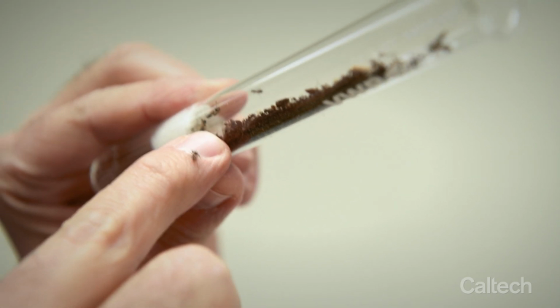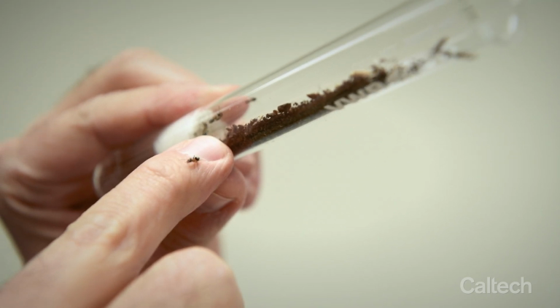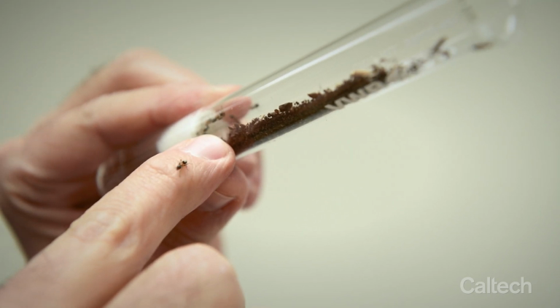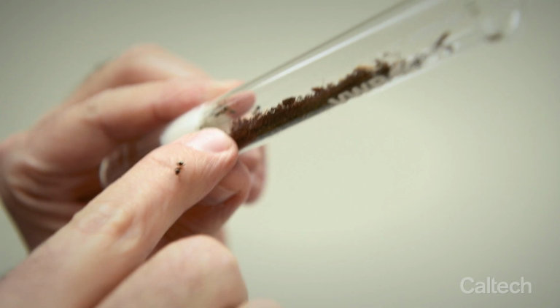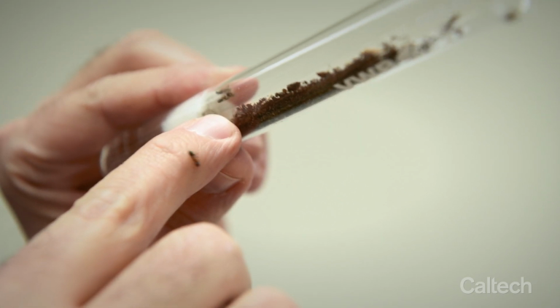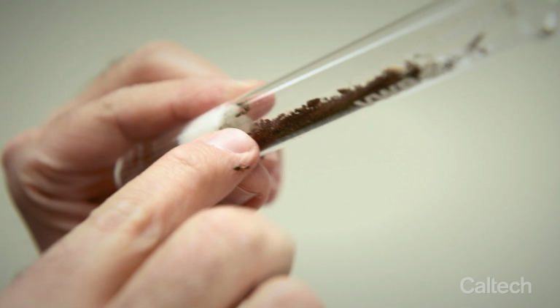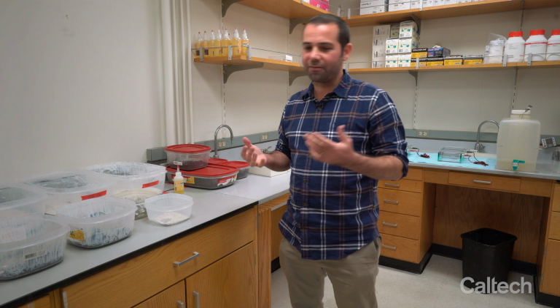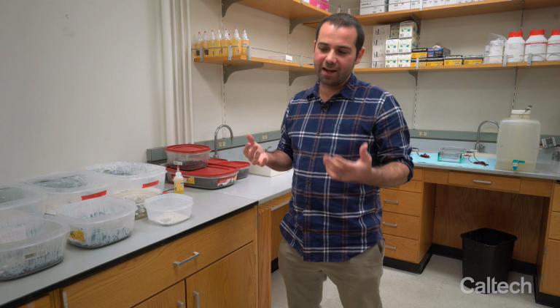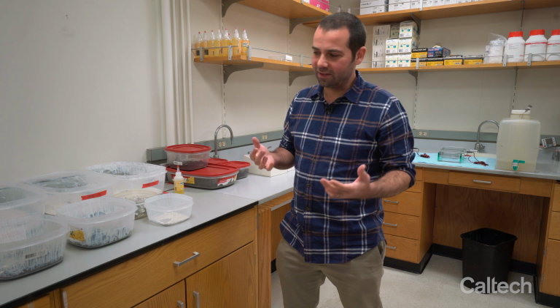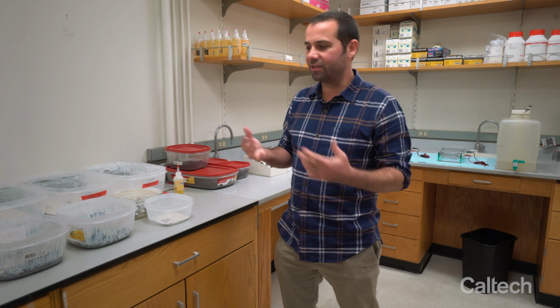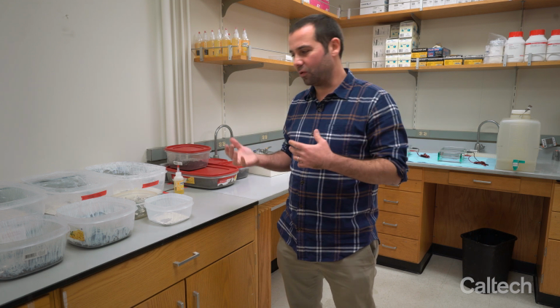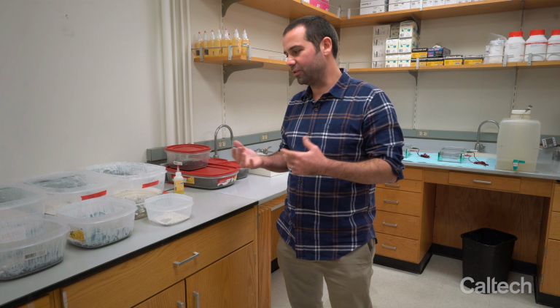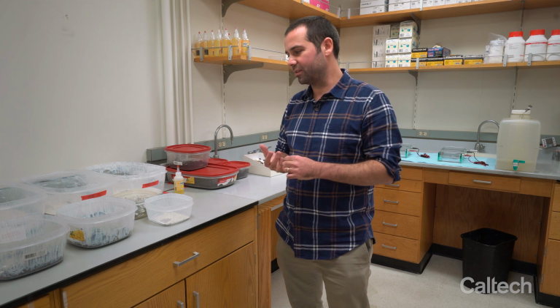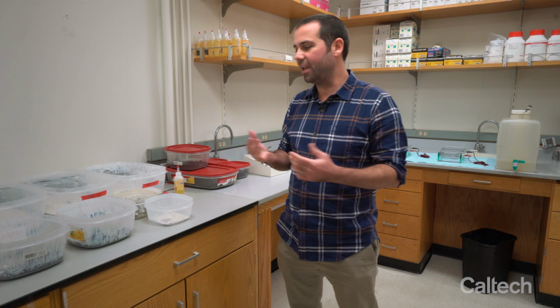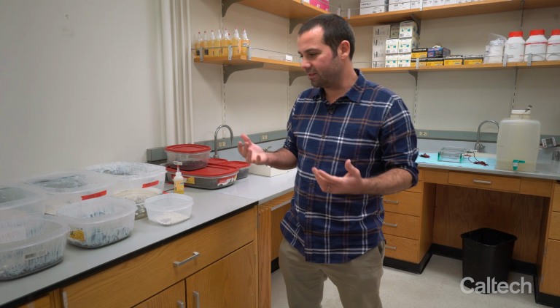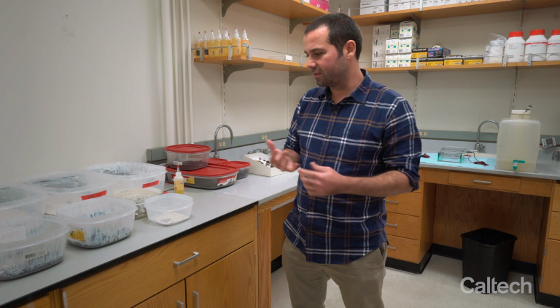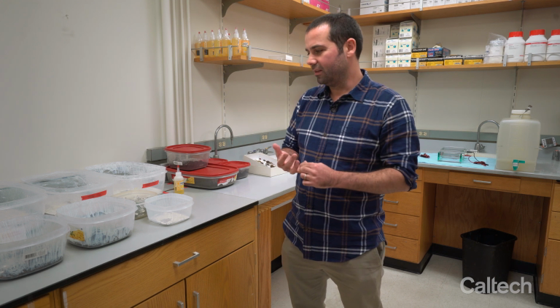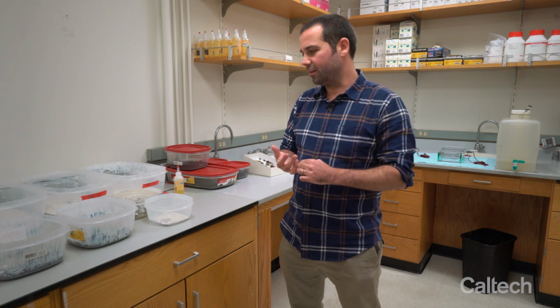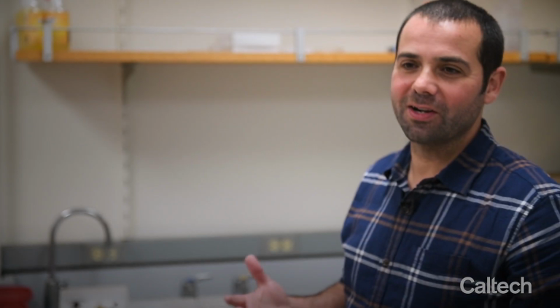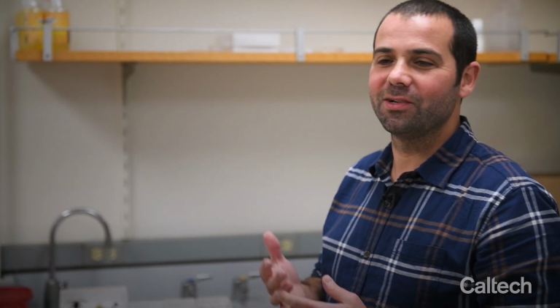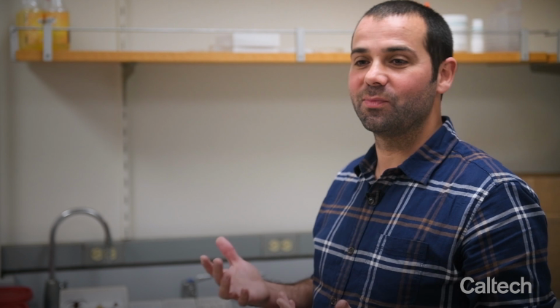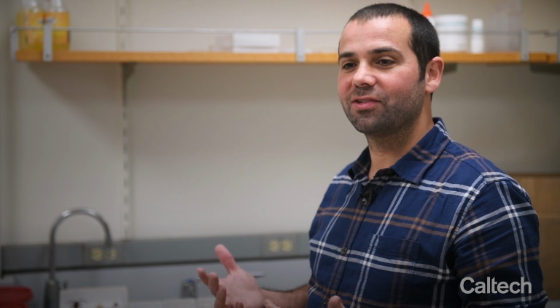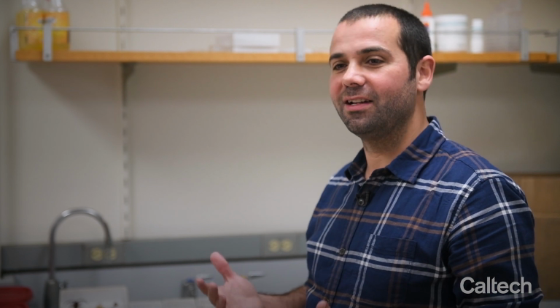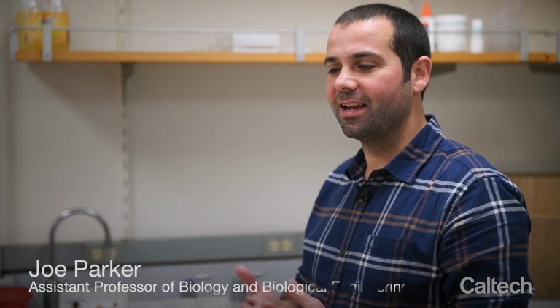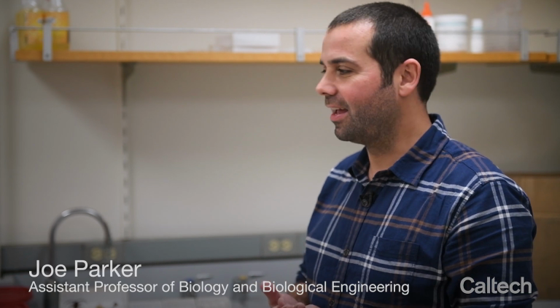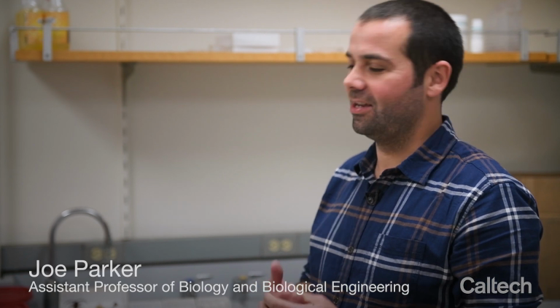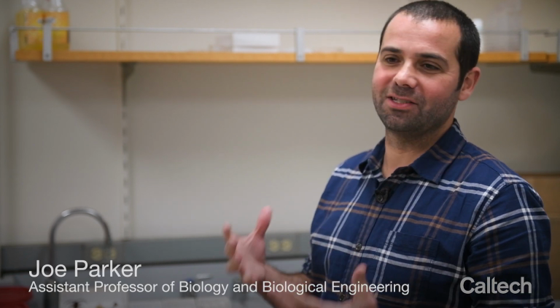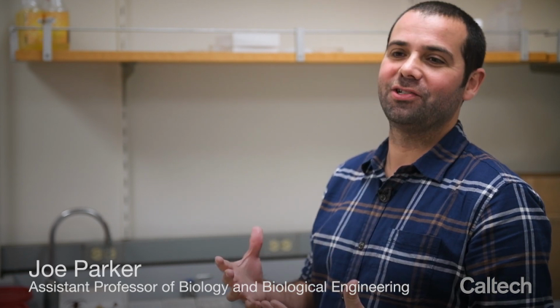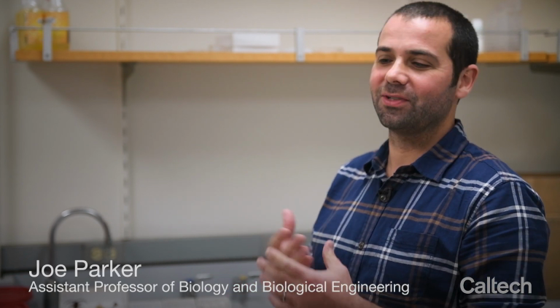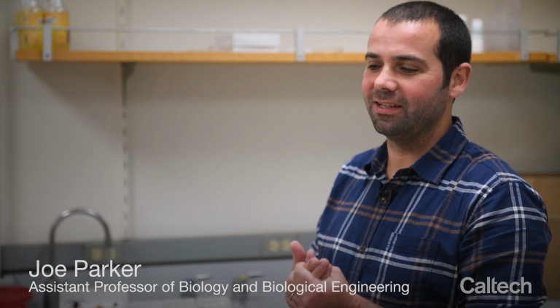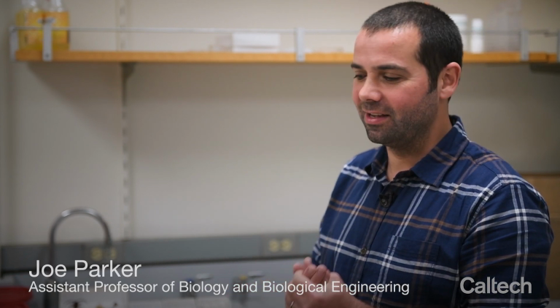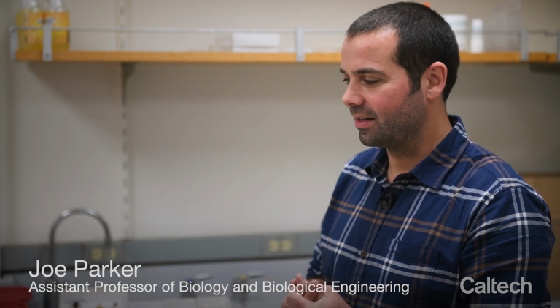I used to keep scorpions, tarantulas, giant African land snails, hissing cockroaches, katydids. My name's Joe Parker, I'm an assistant professor at Caltech, and I'm an entomologist, so I study insects.